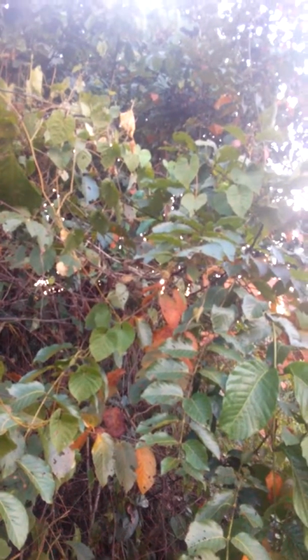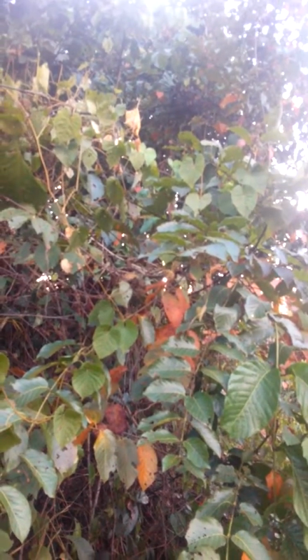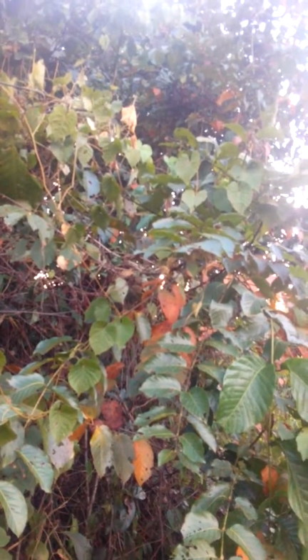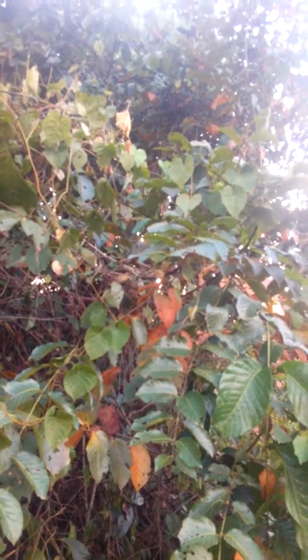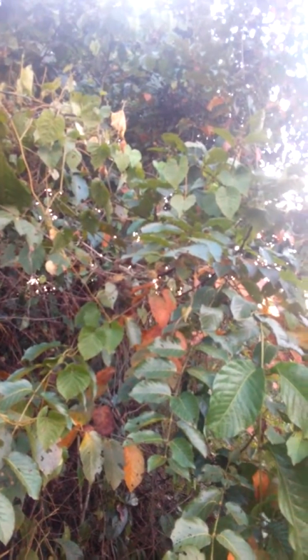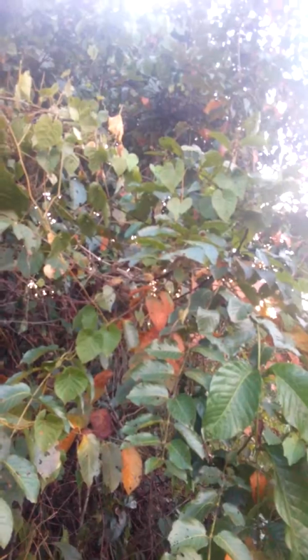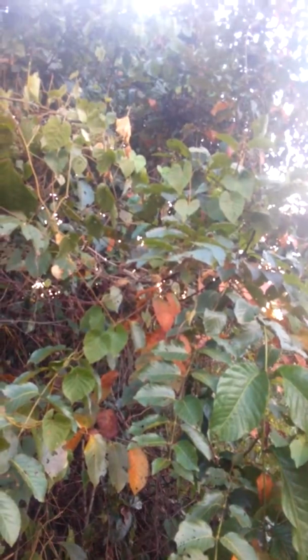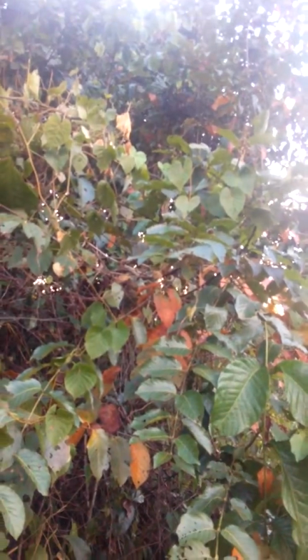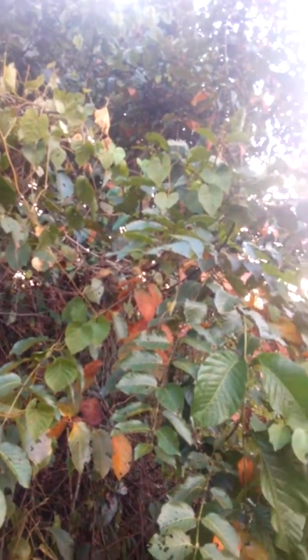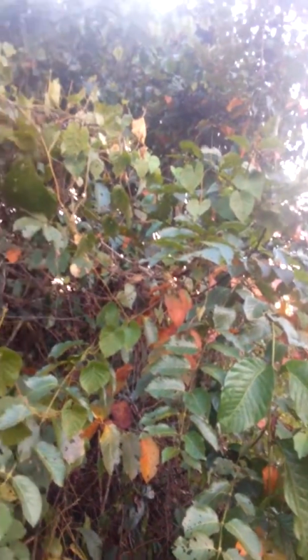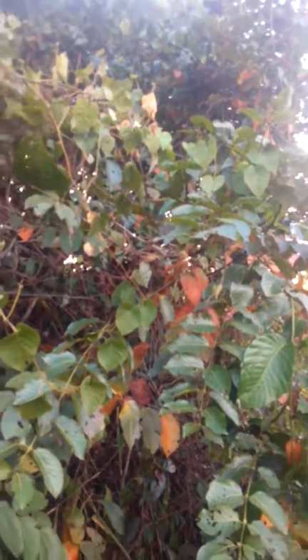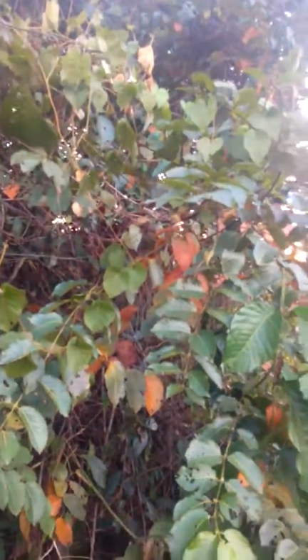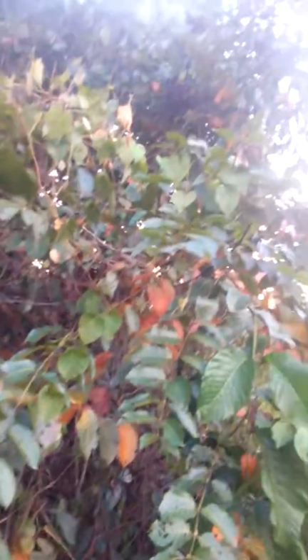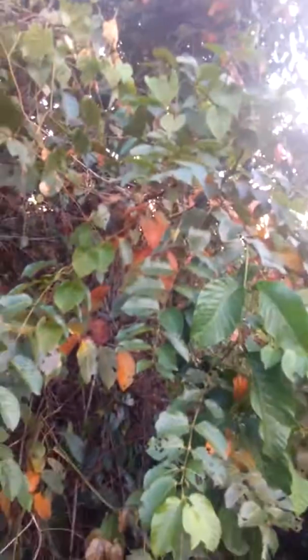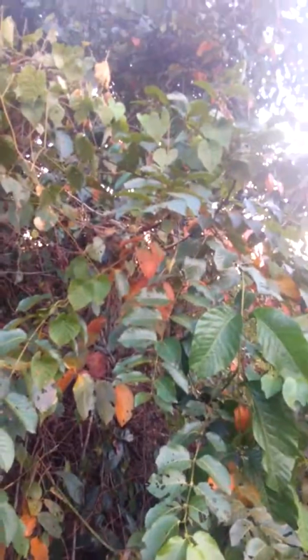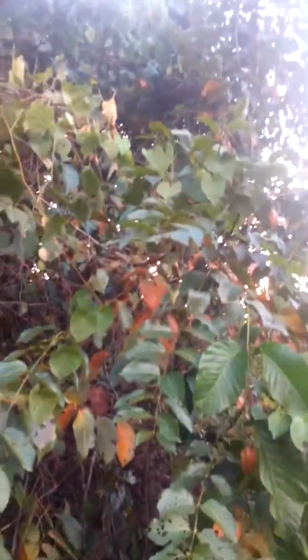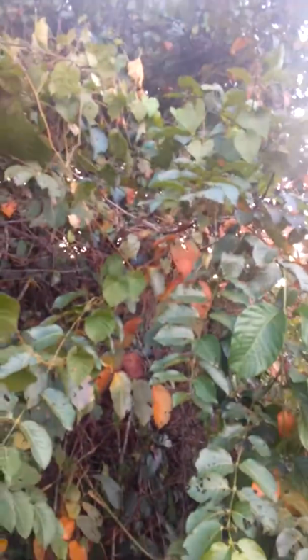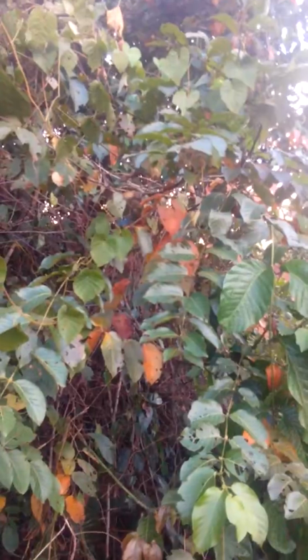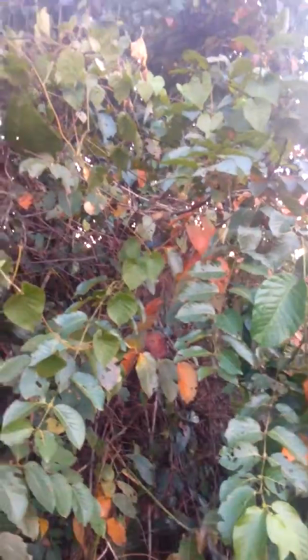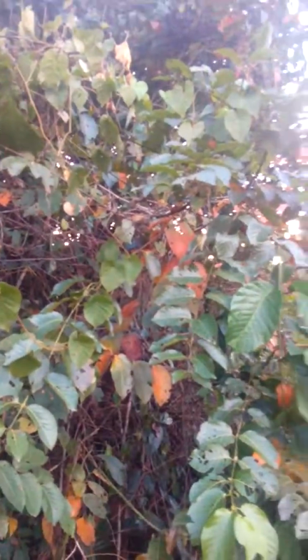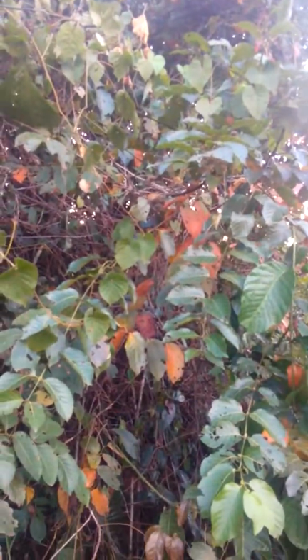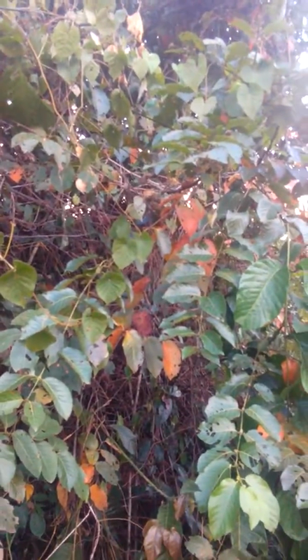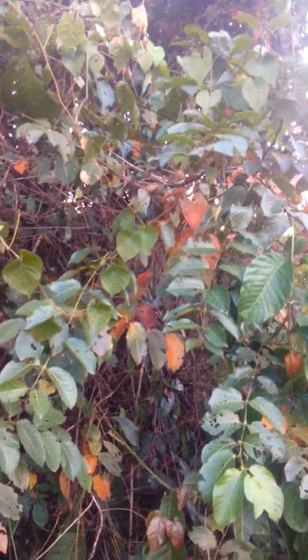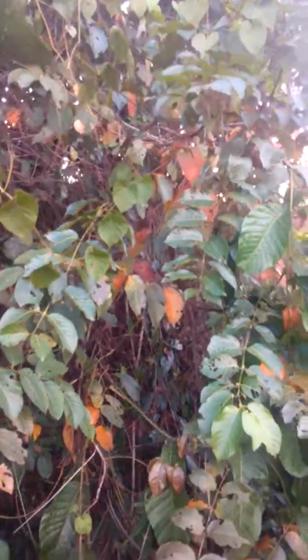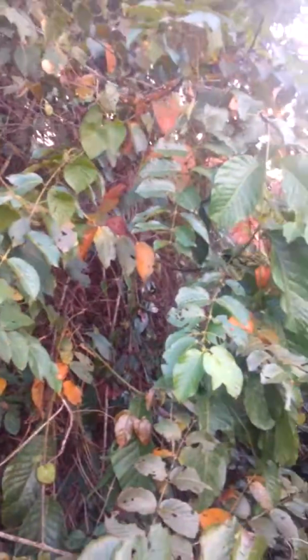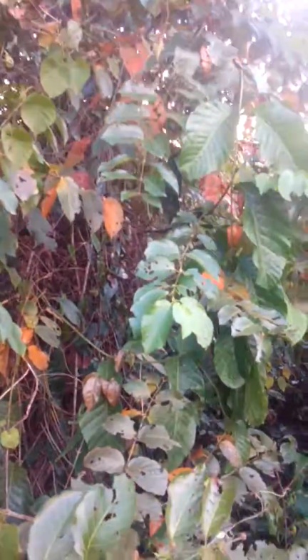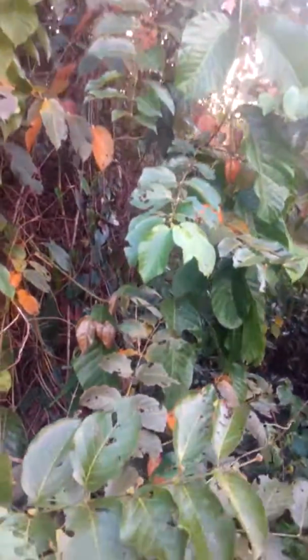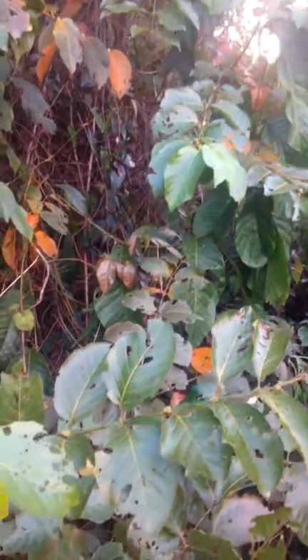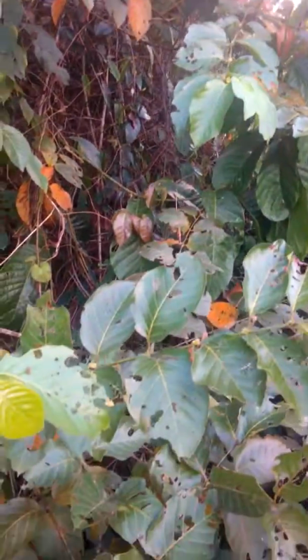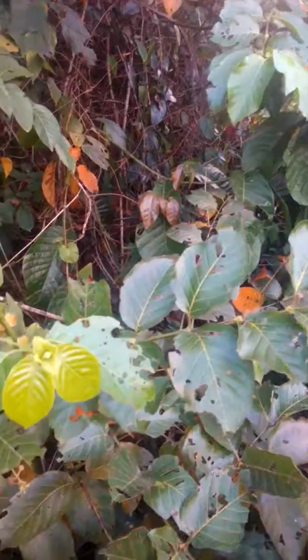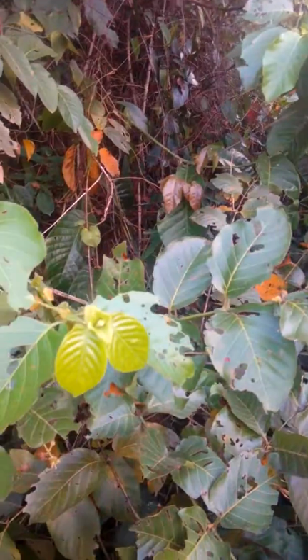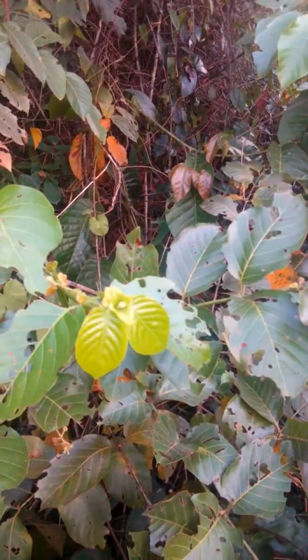Okay, it's cat's claw — so now you get to know, people, what cat's claw looks like.